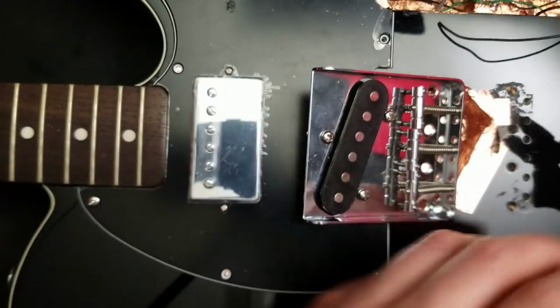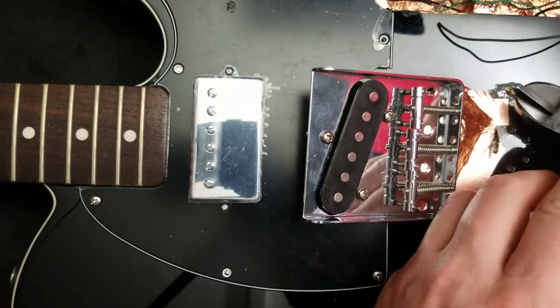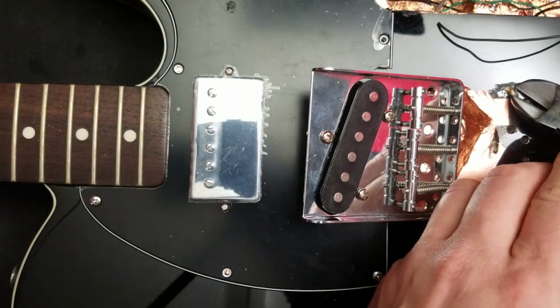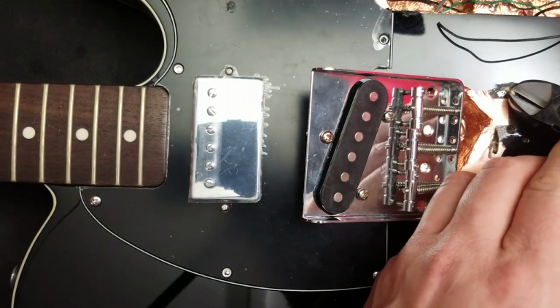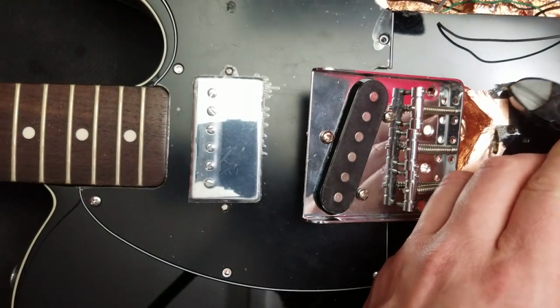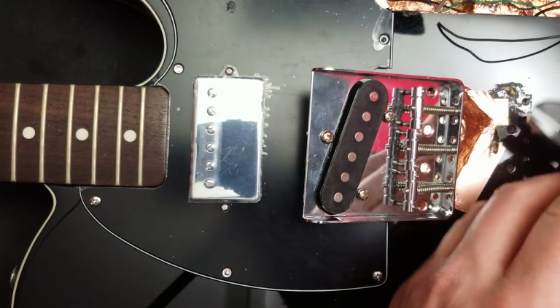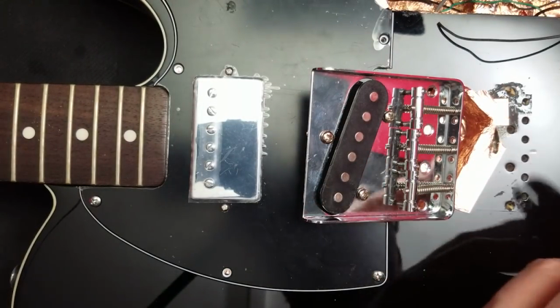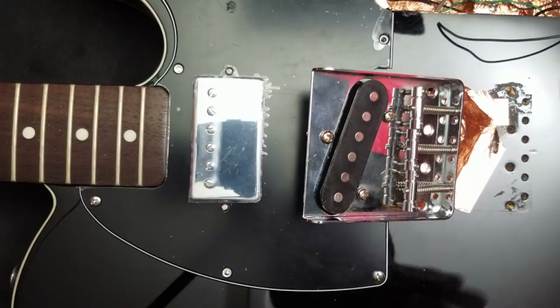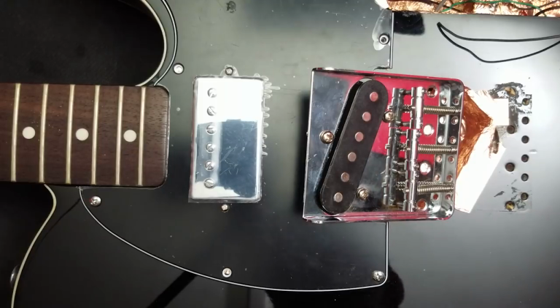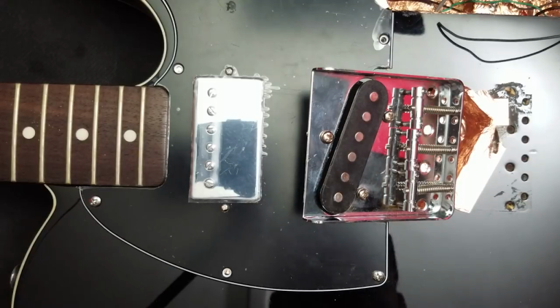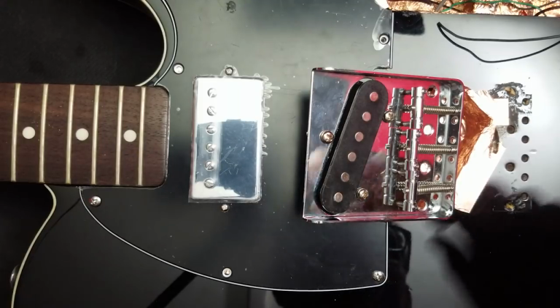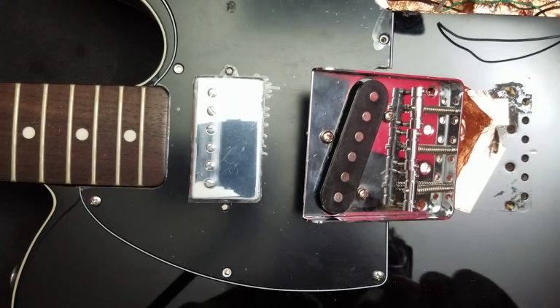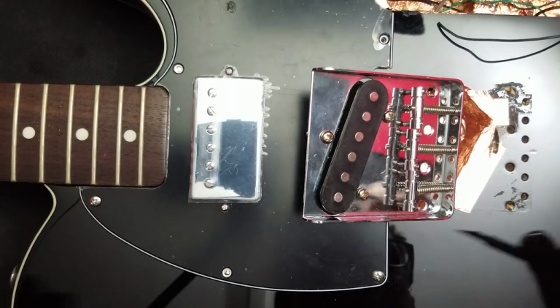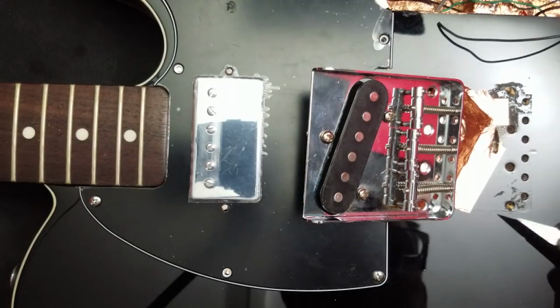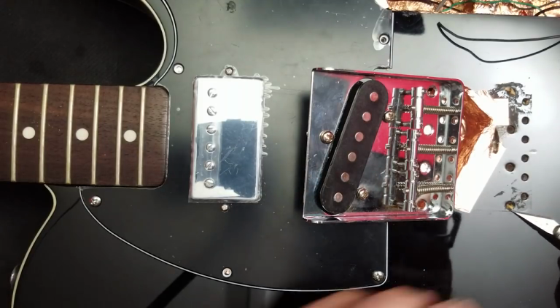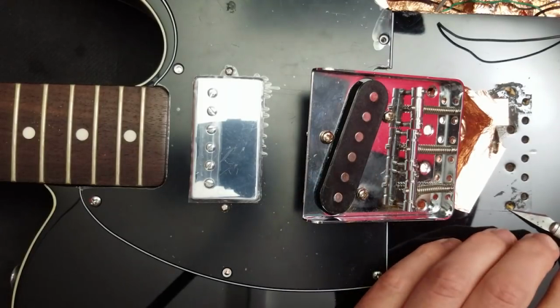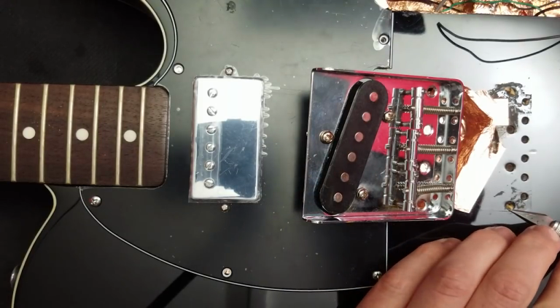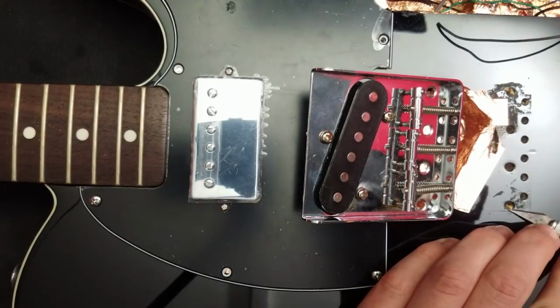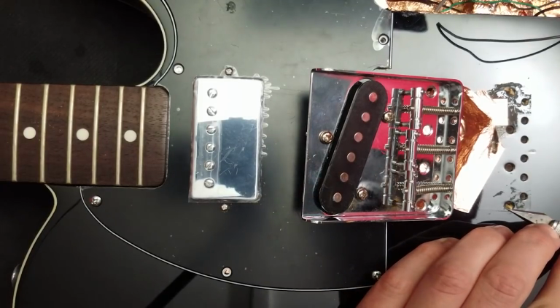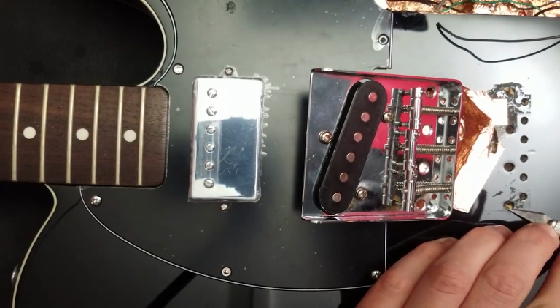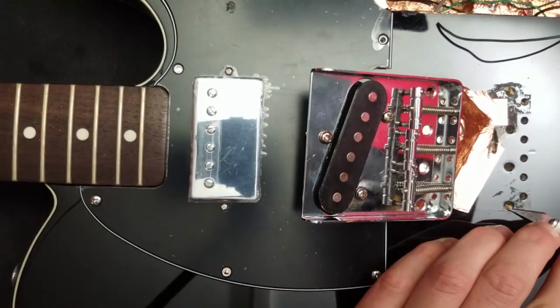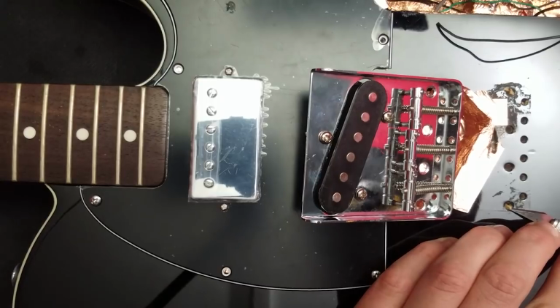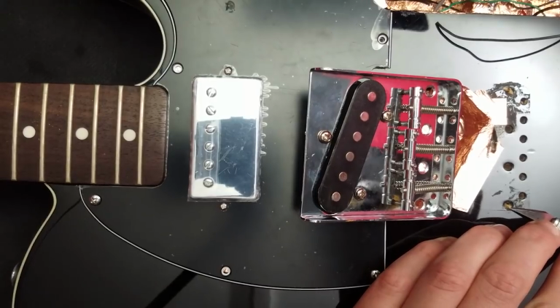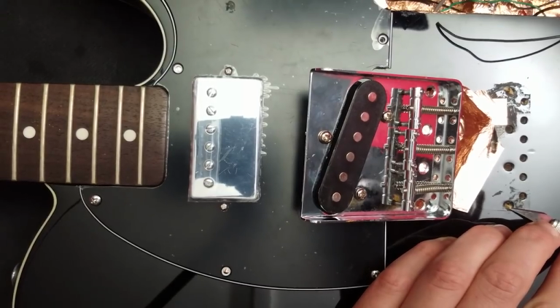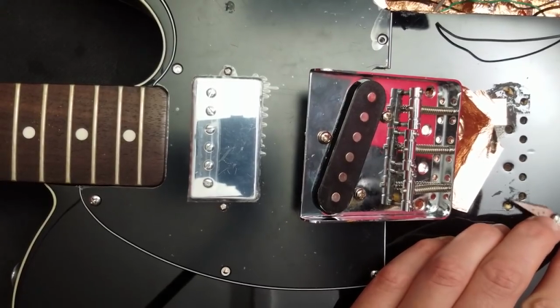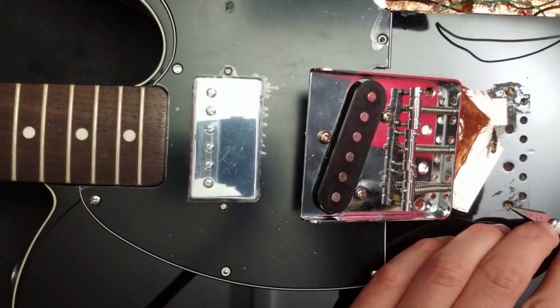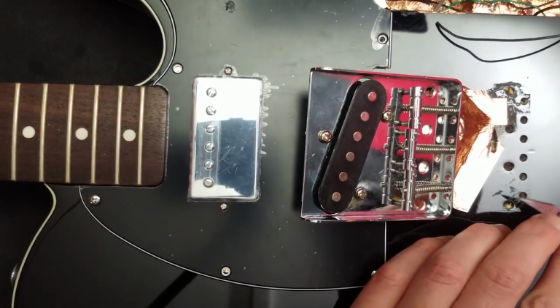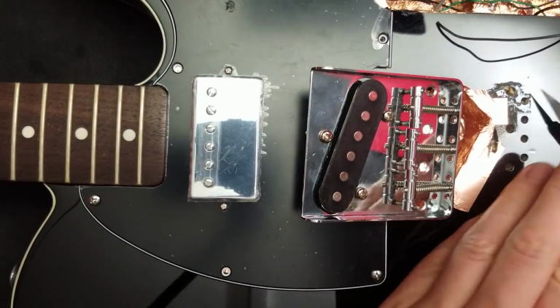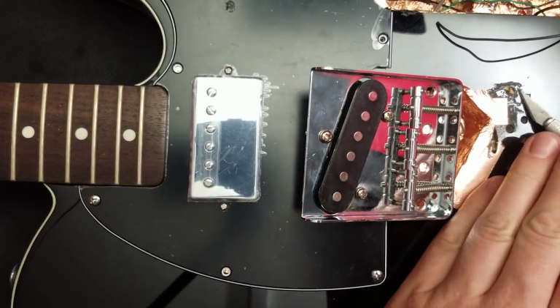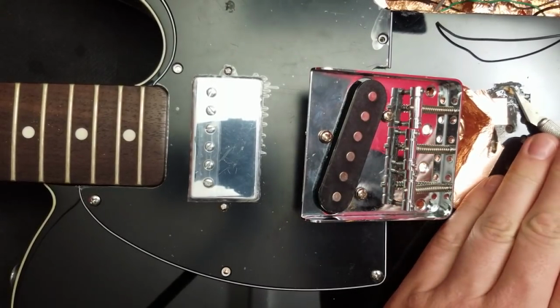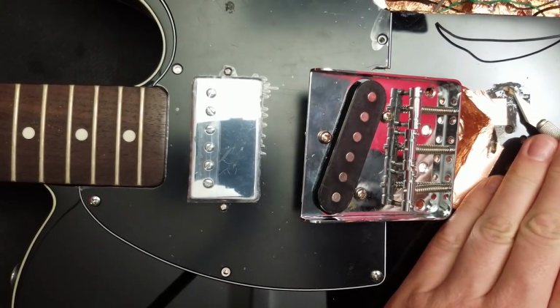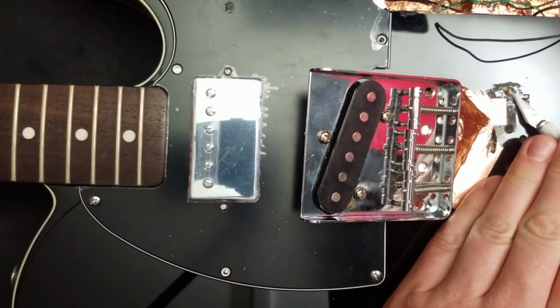So the cable's through — just need to trim off these edges here where I did just a little bit too much wood. But you should know that too much wood is better than not enough.